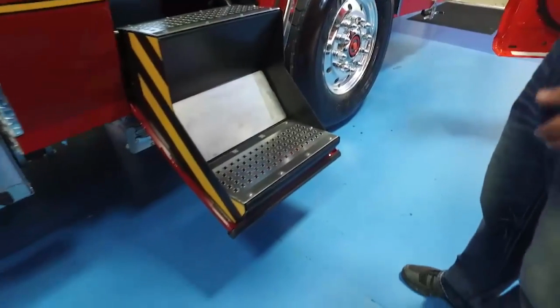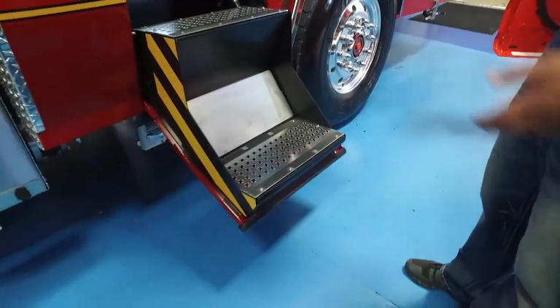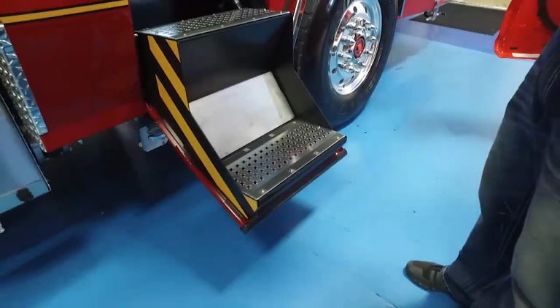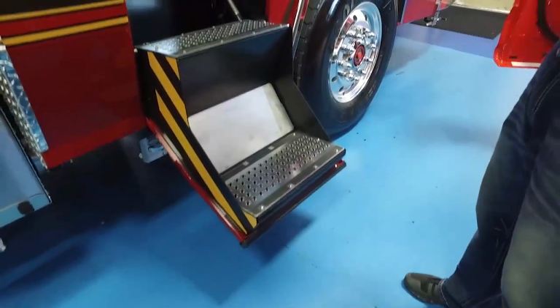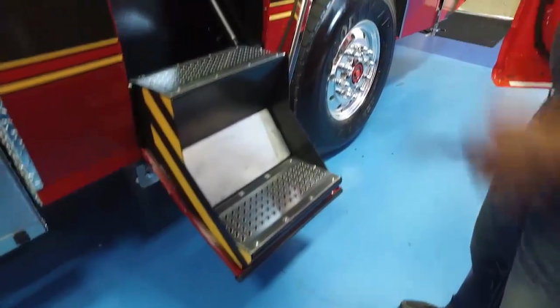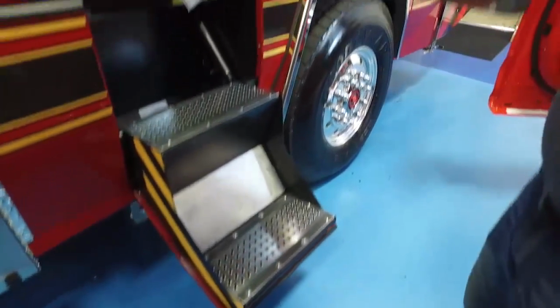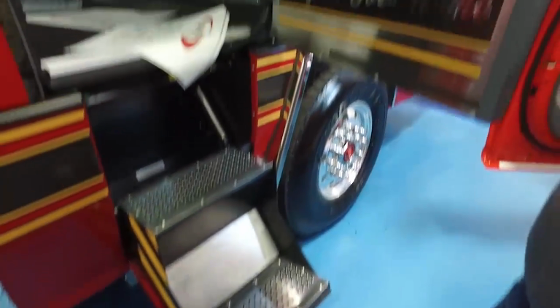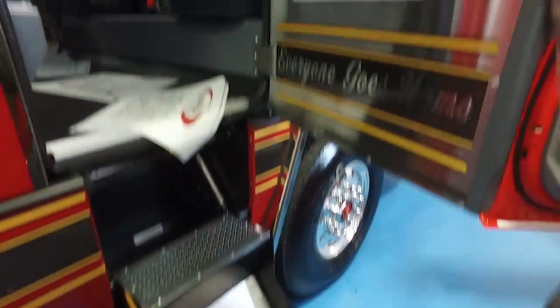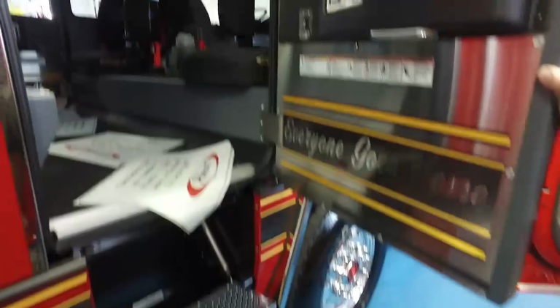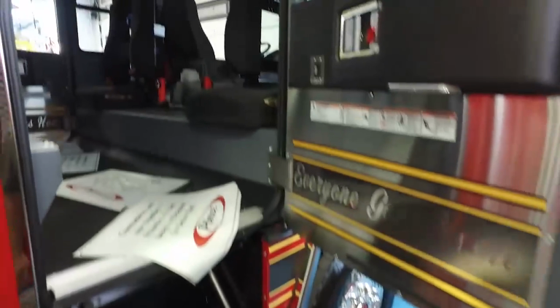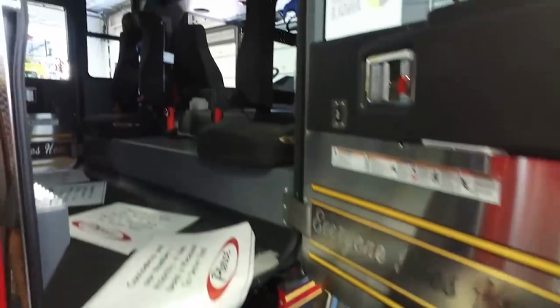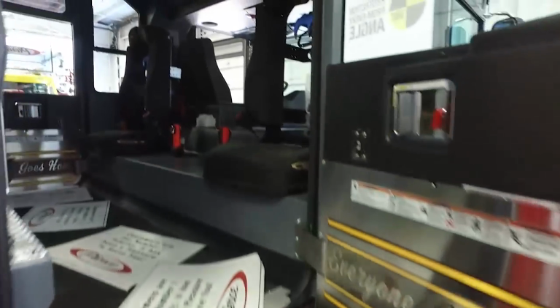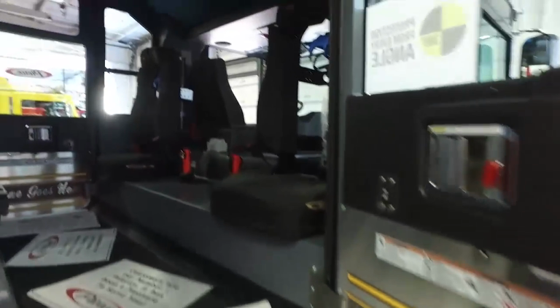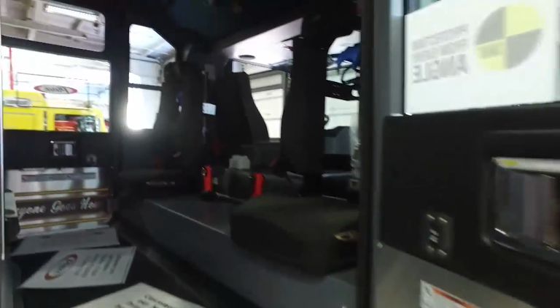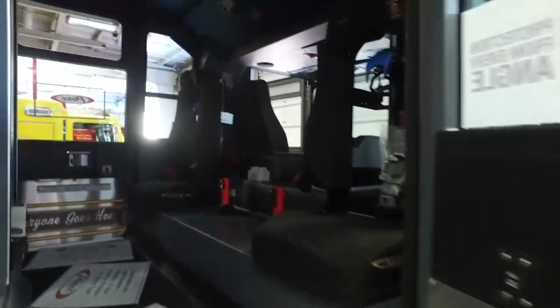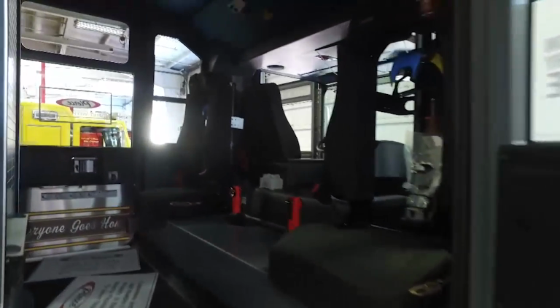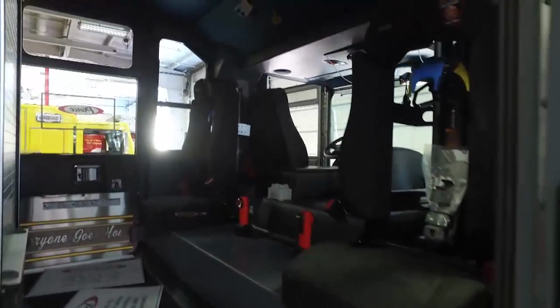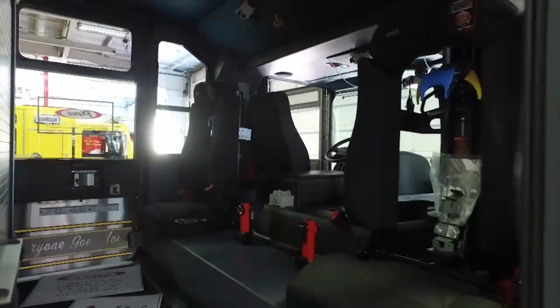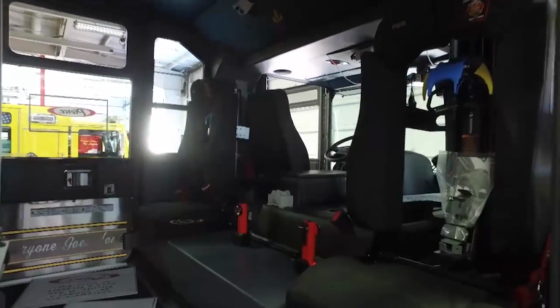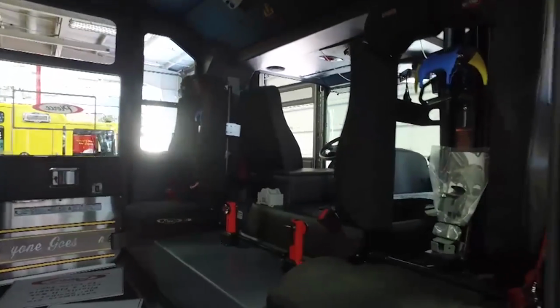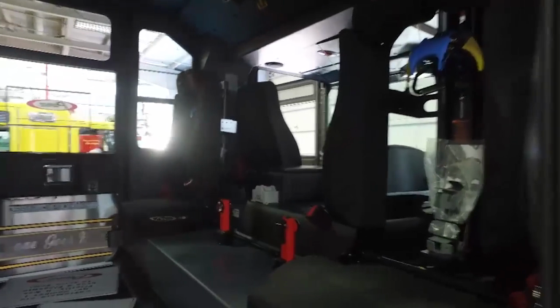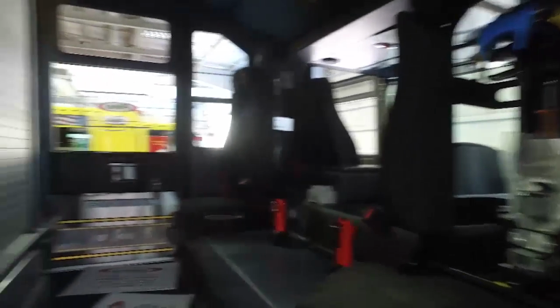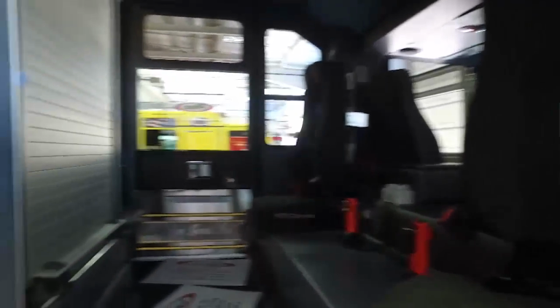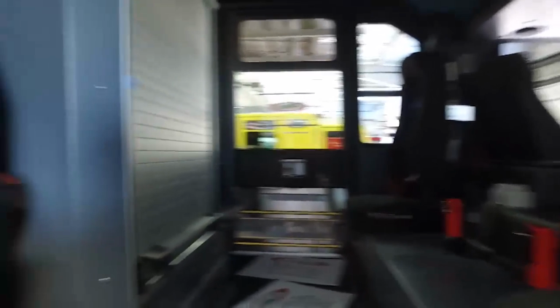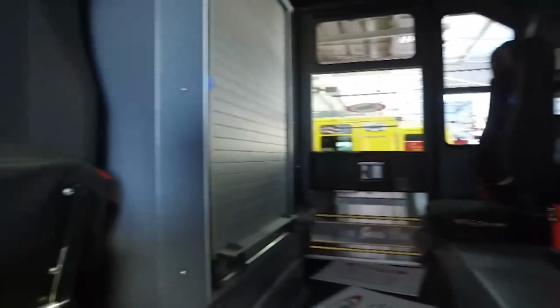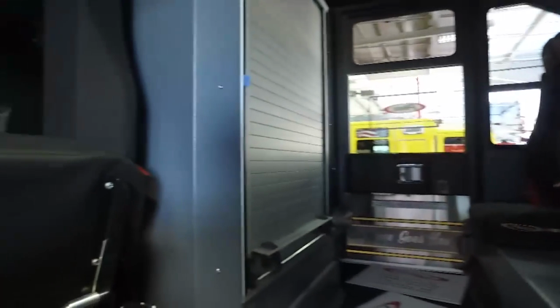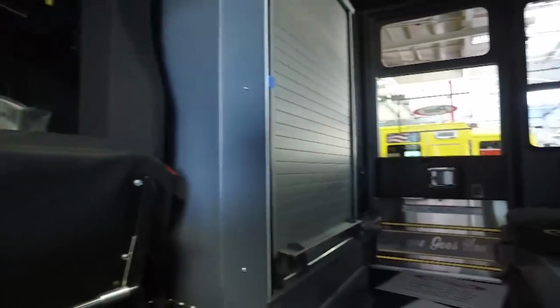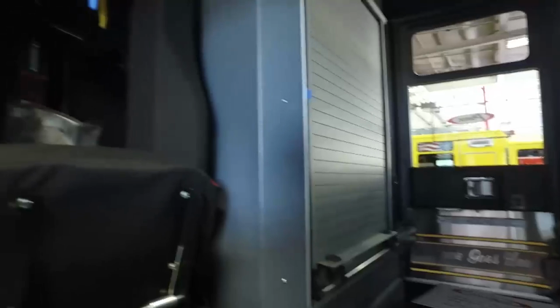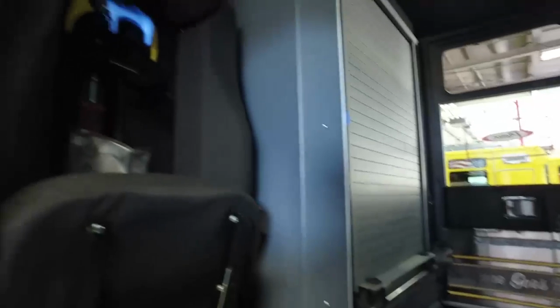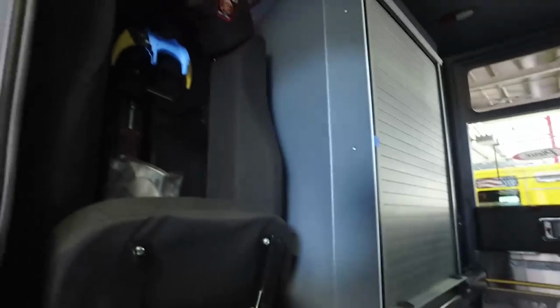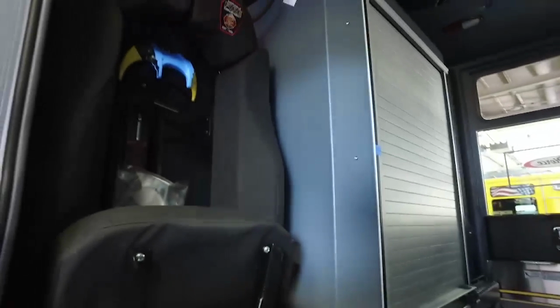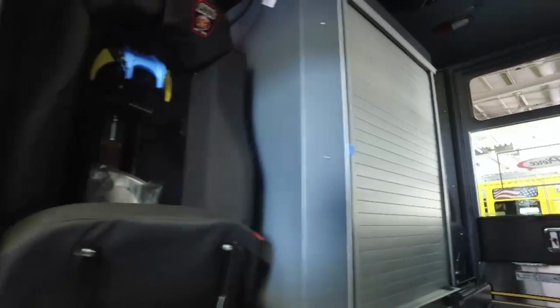In the back, we have seating for four, as well as a large EMS supply cabinet. These are the seat lights. As our department's combination, we run fire and EMS calls.